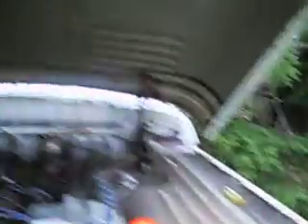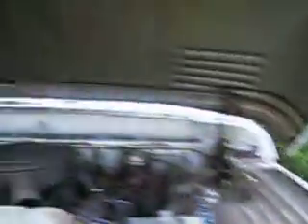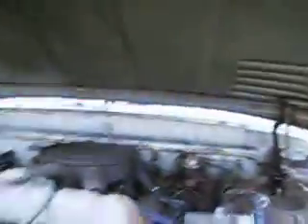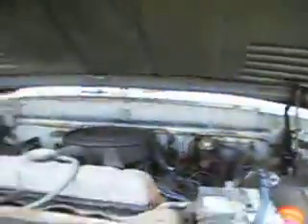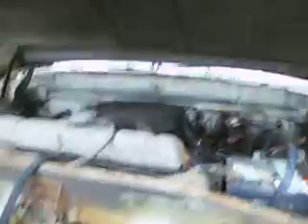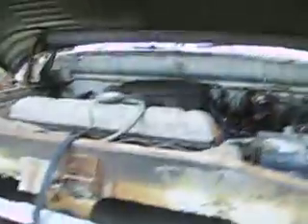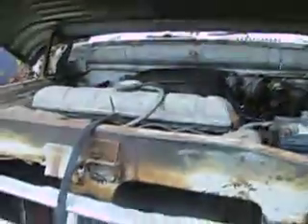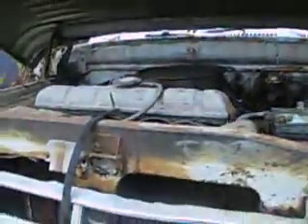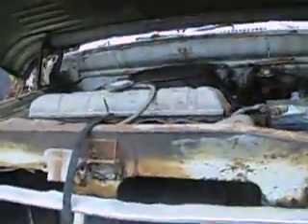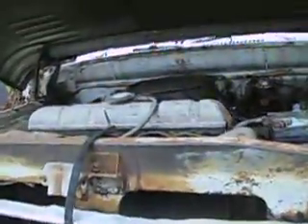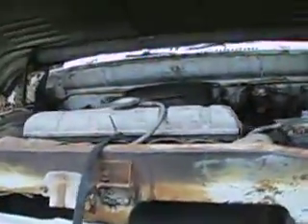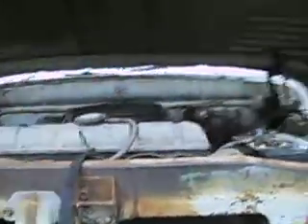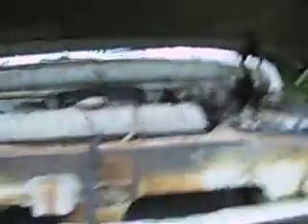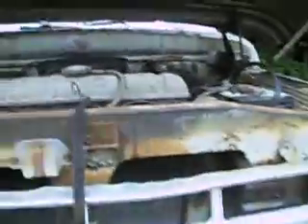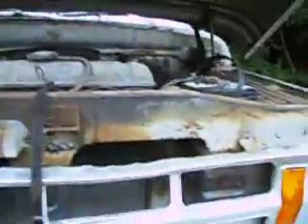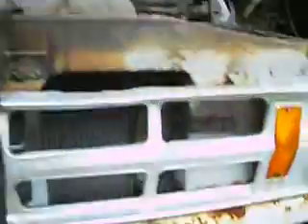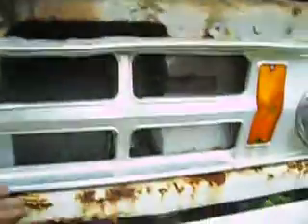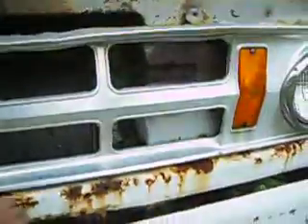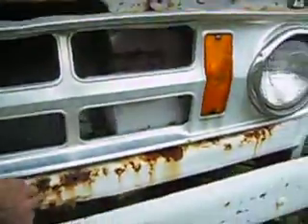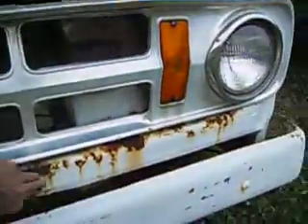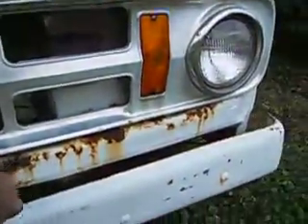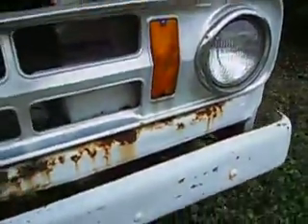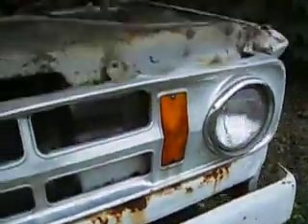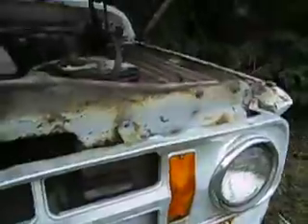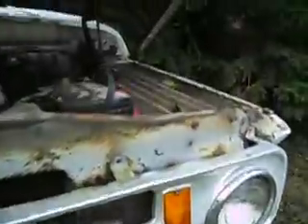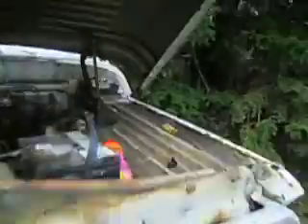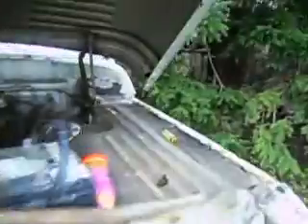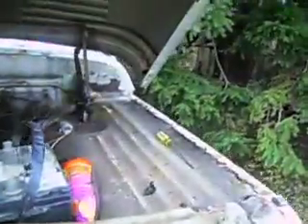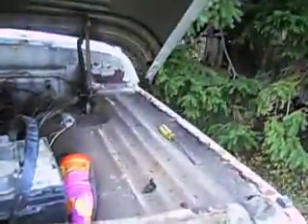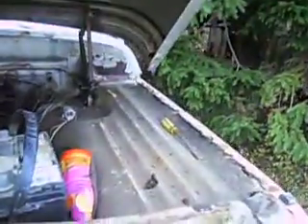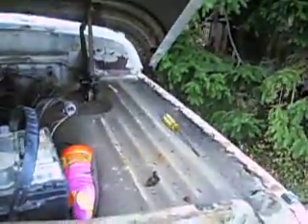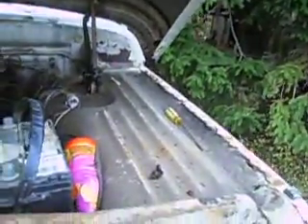I'm going to search around so I can find the keys. It needs some body work, but the top of the fenders are still pretty good.